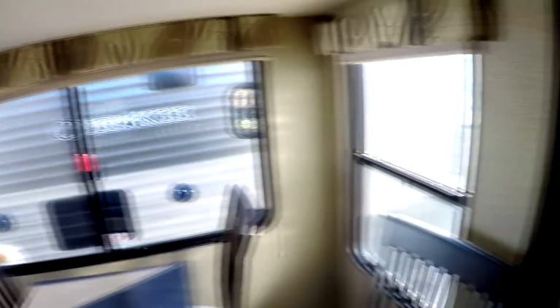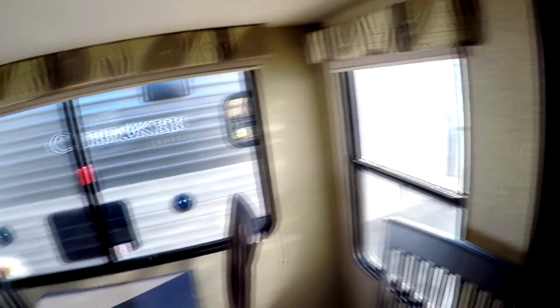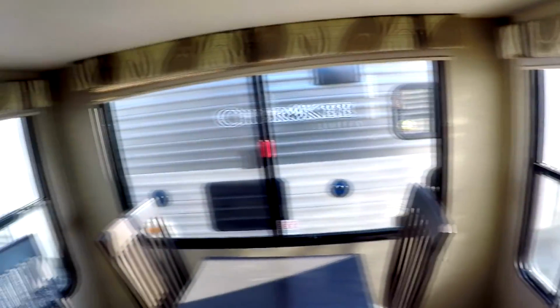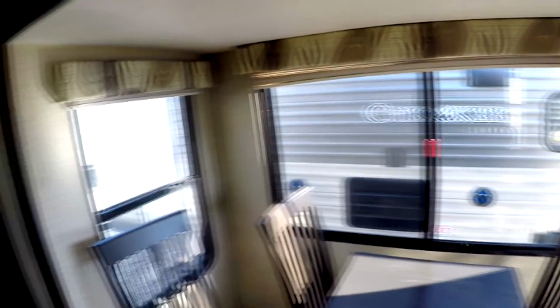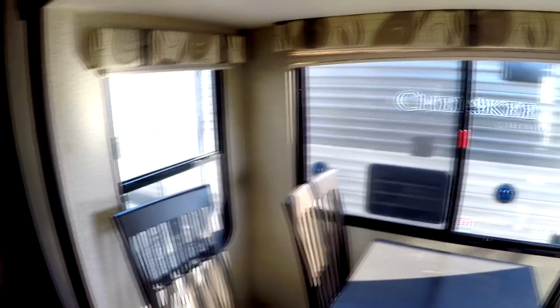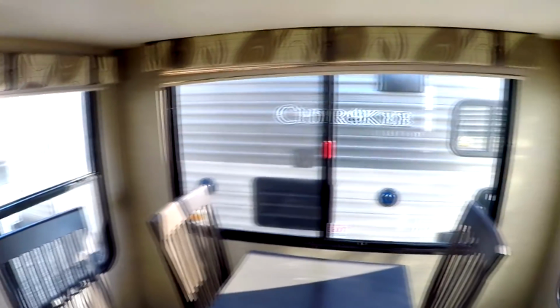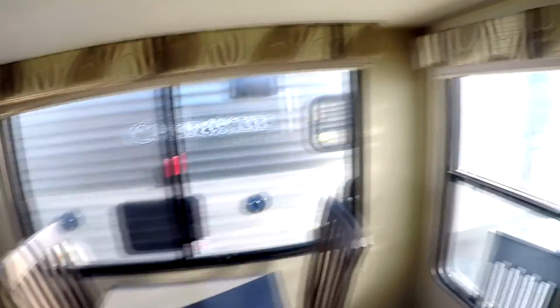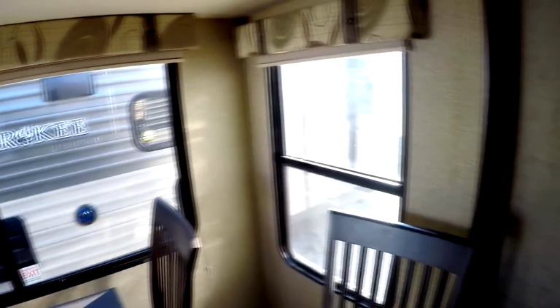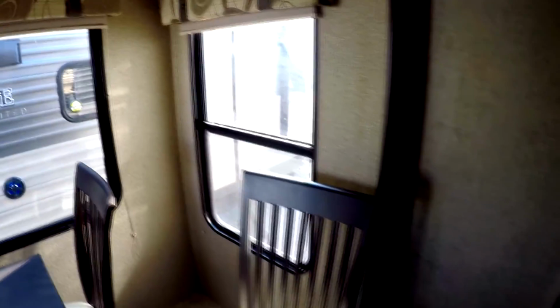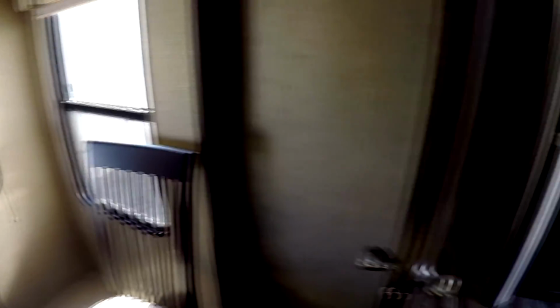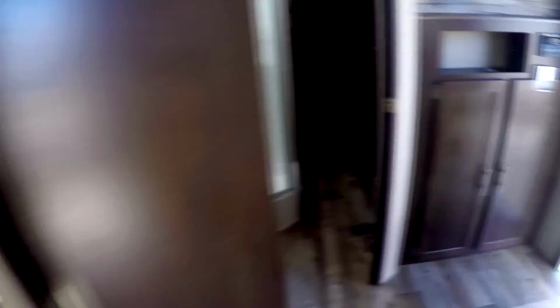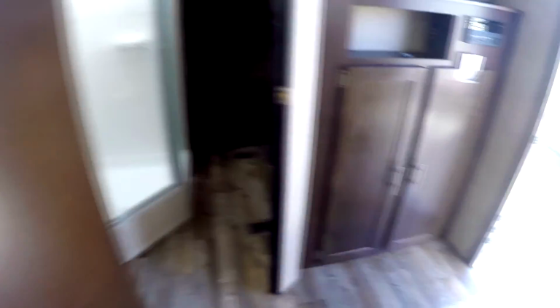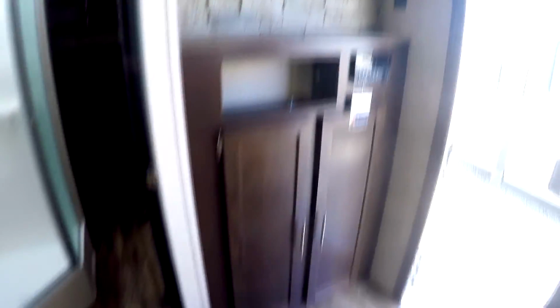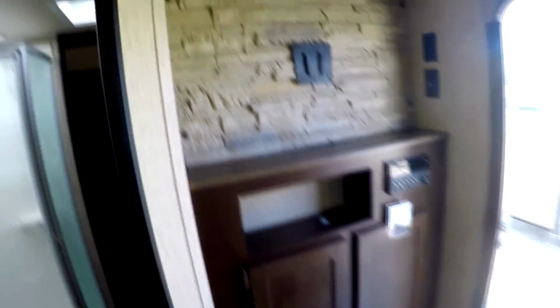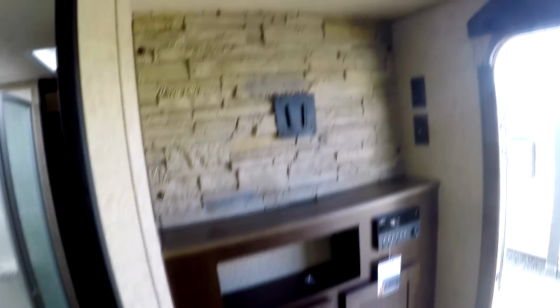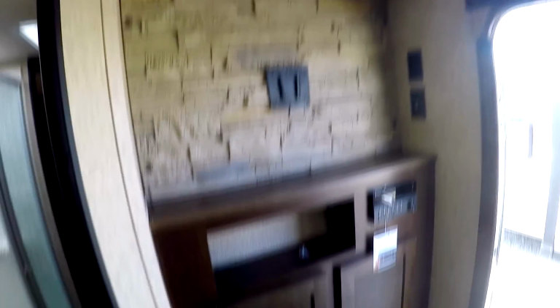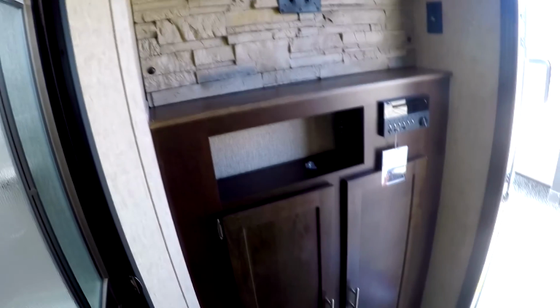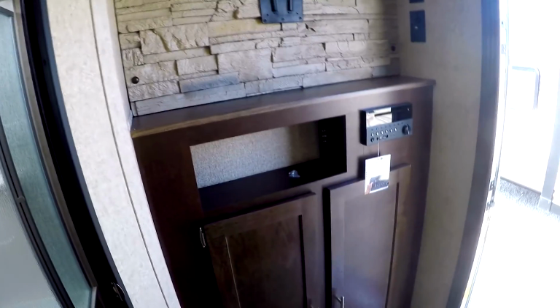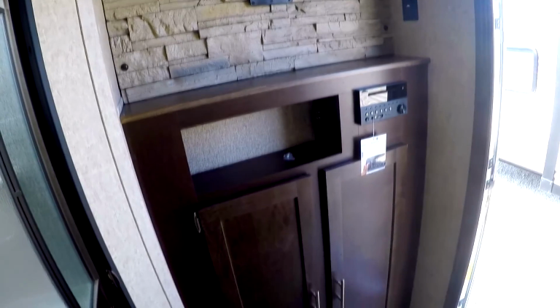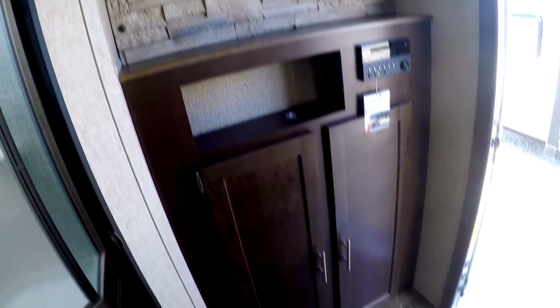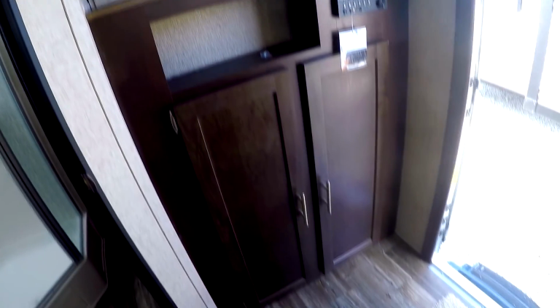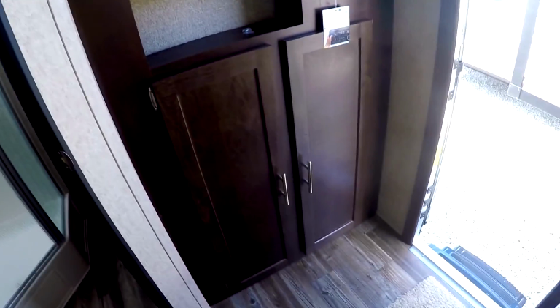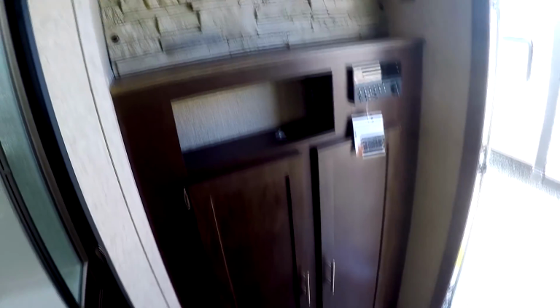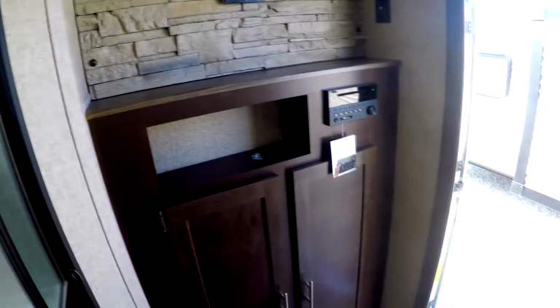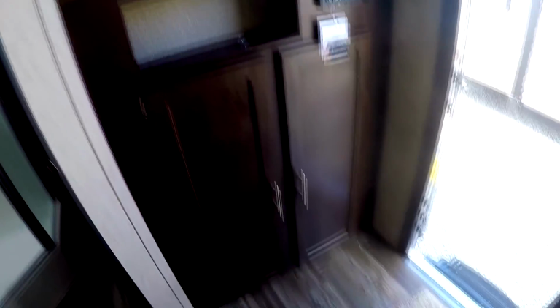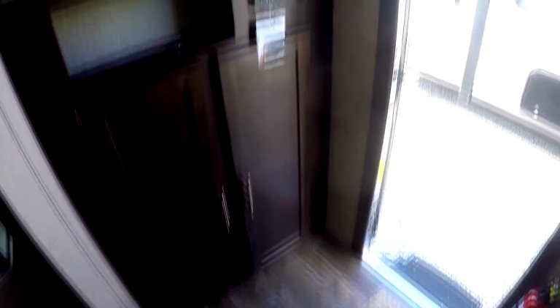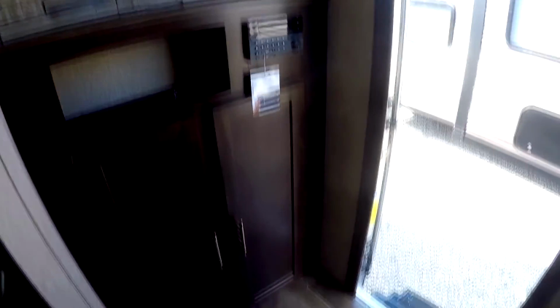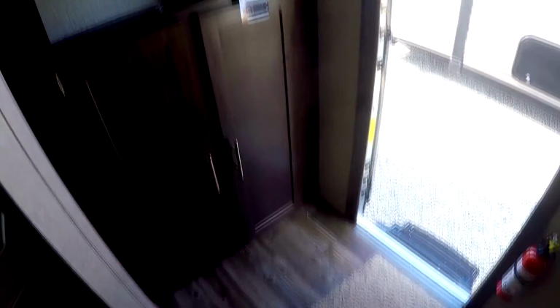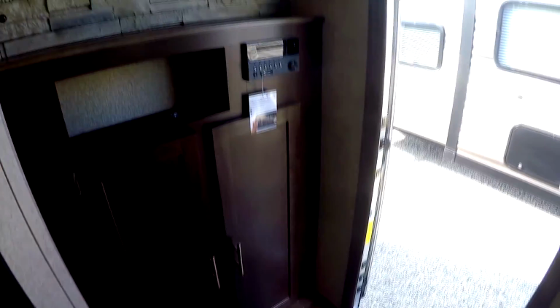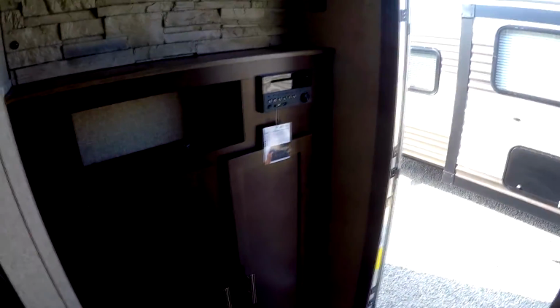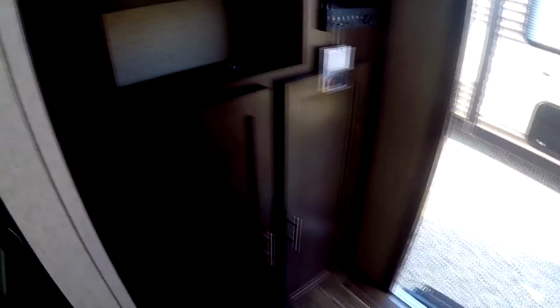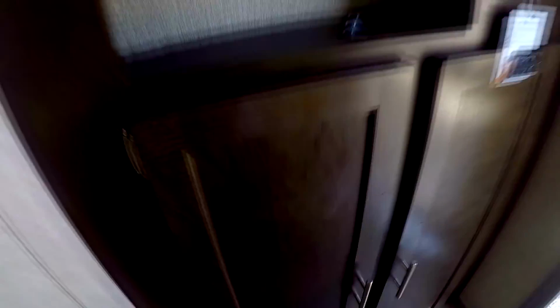There's a big window here on the side — this is on a slide — so these windows will all open up for a very nice cross breeze and a very open feel. There's your TV area for your DVDs.